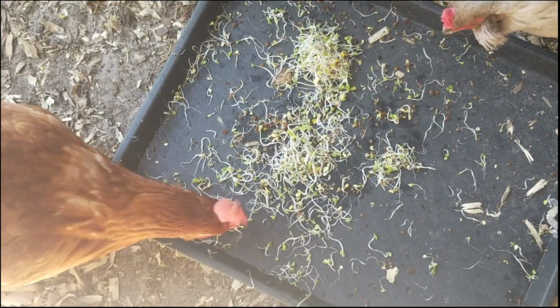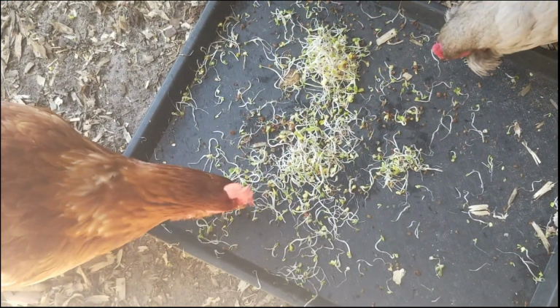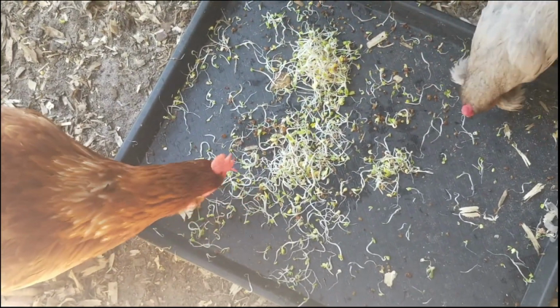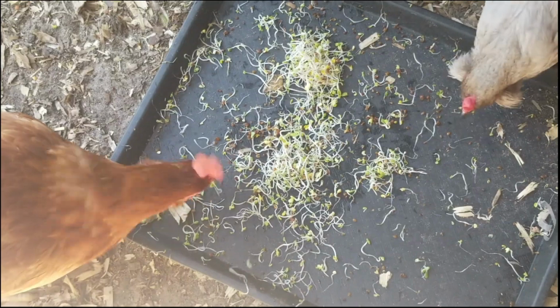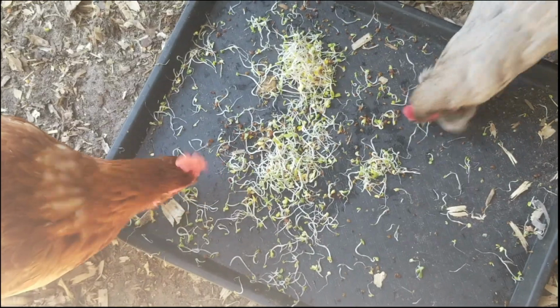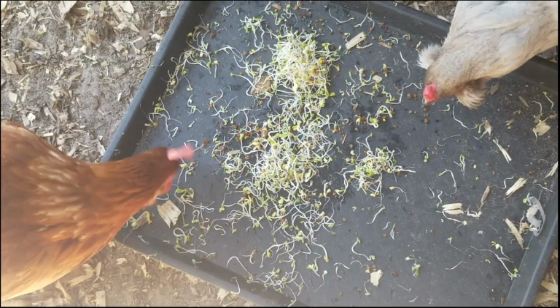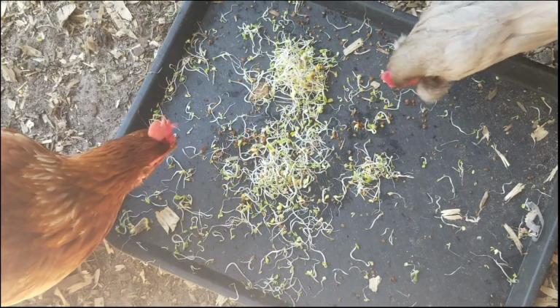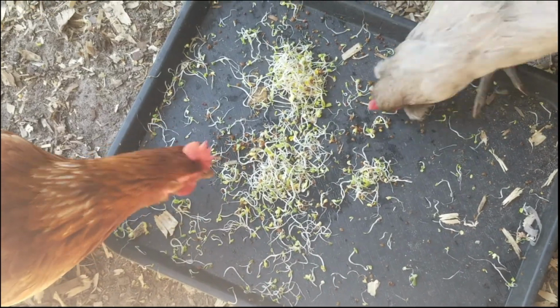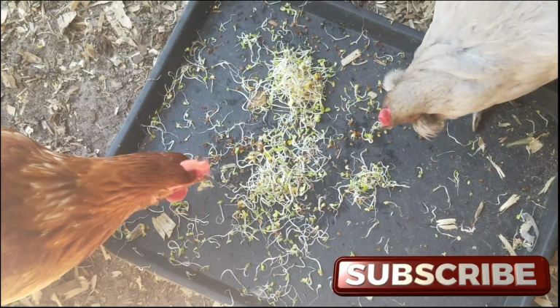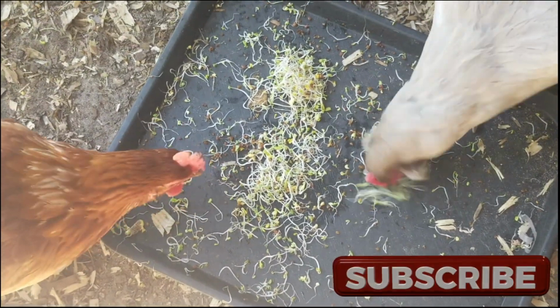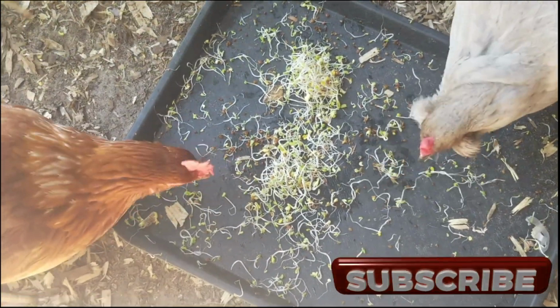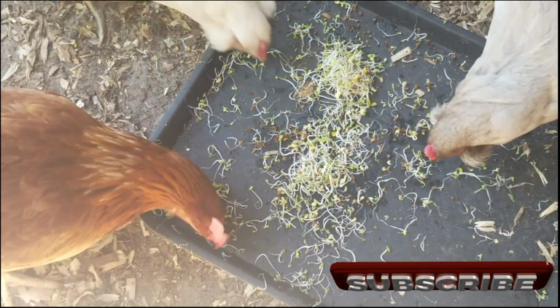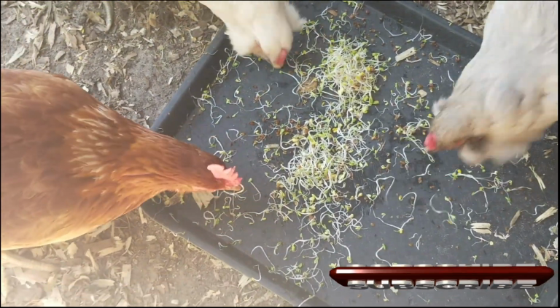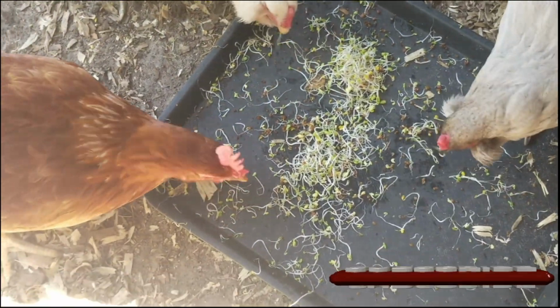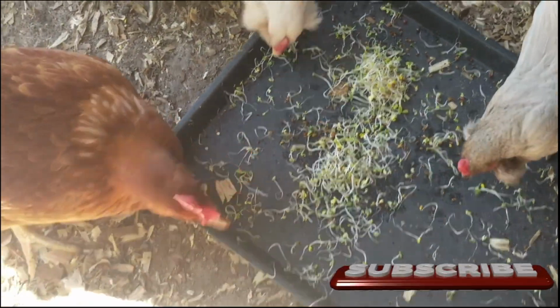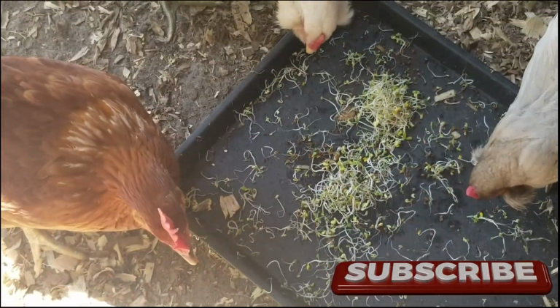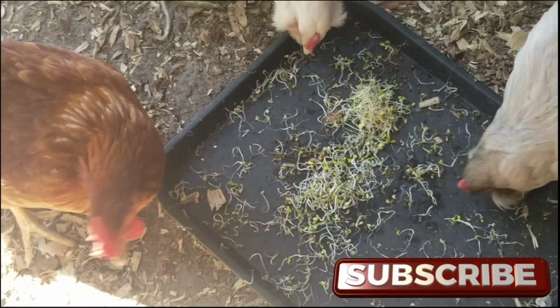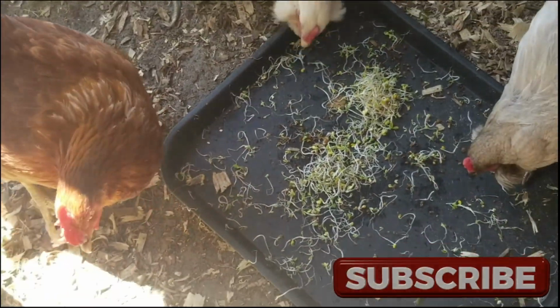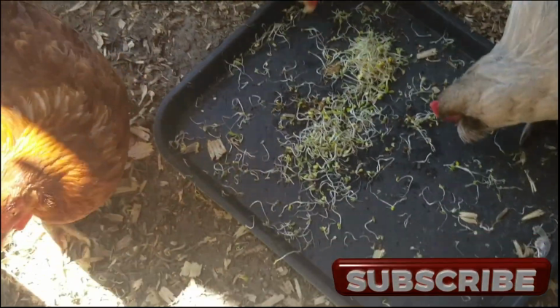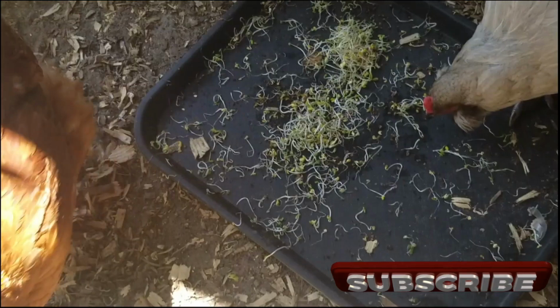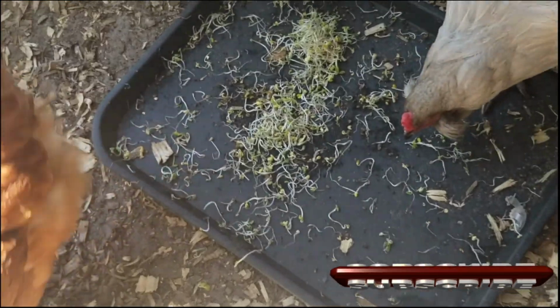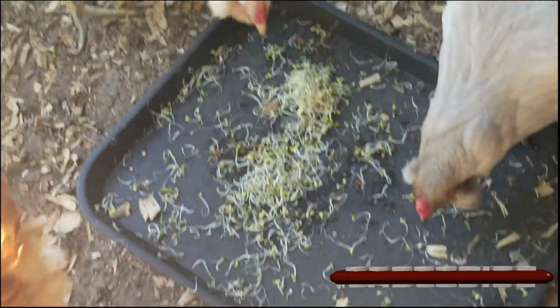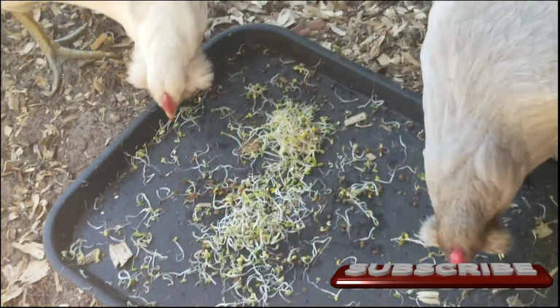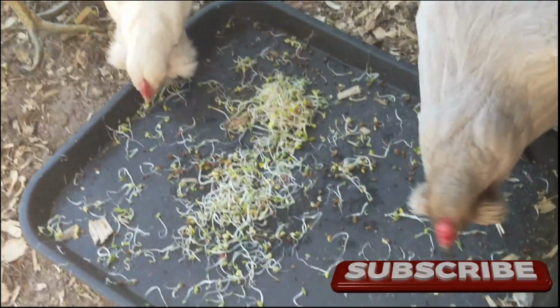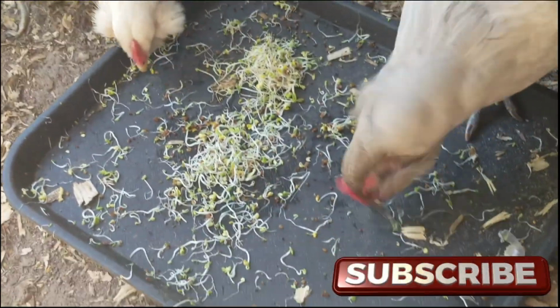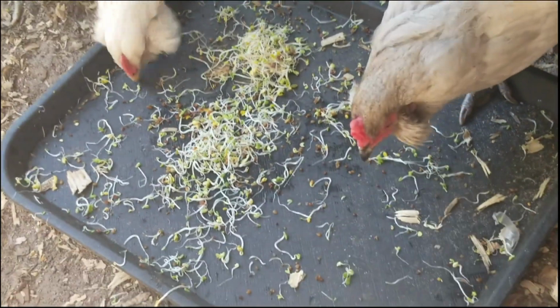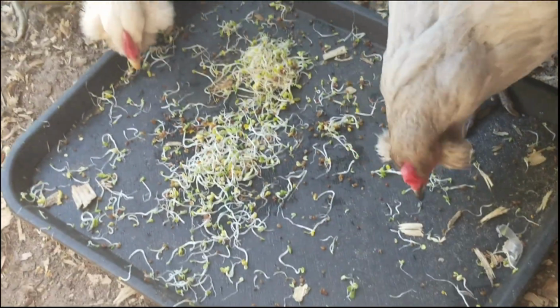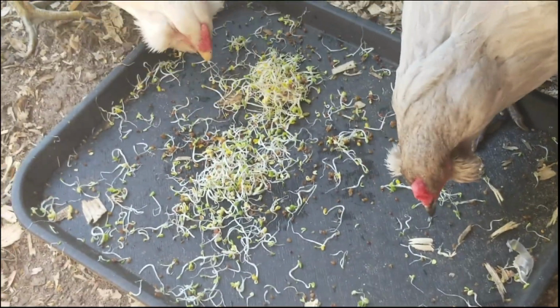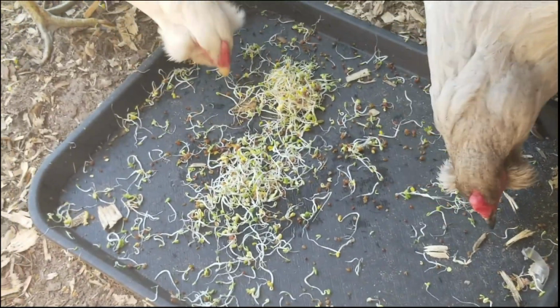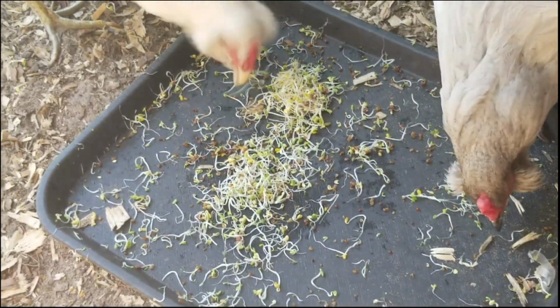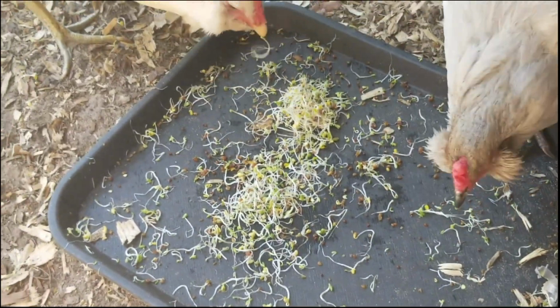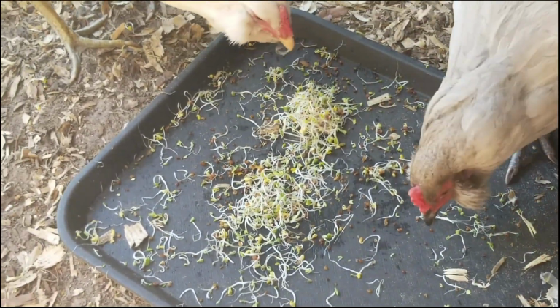As you can see, they love them. And I enjoy watching them eat something that I grew for them with my own hands. It's rewarding and worth the small amount of time and effort it takes to do so.